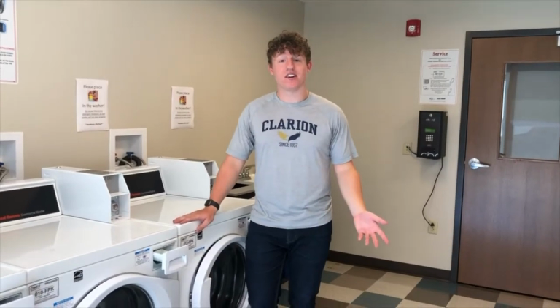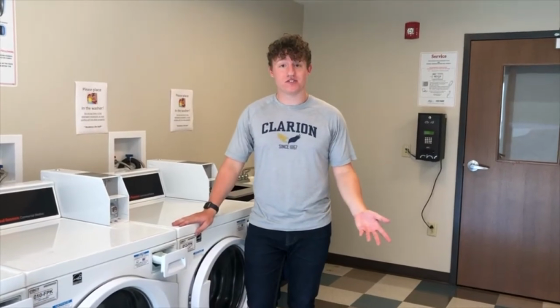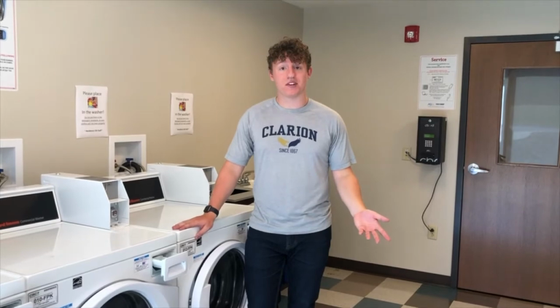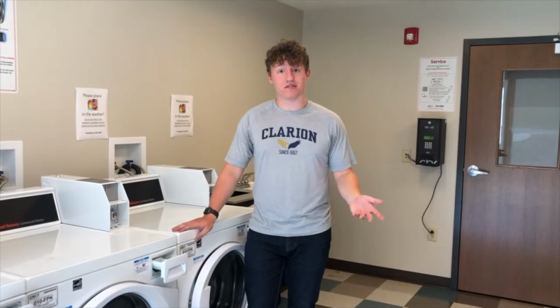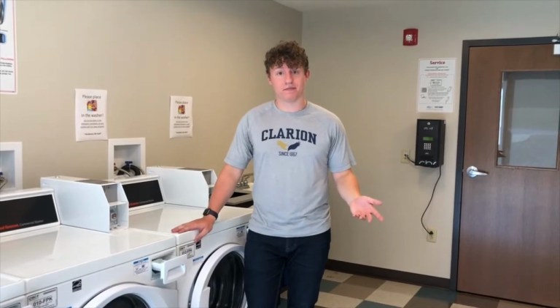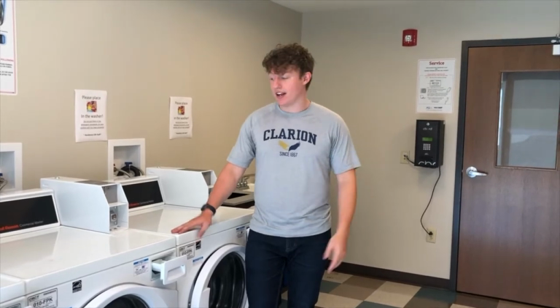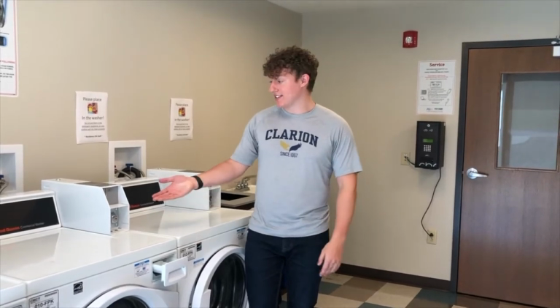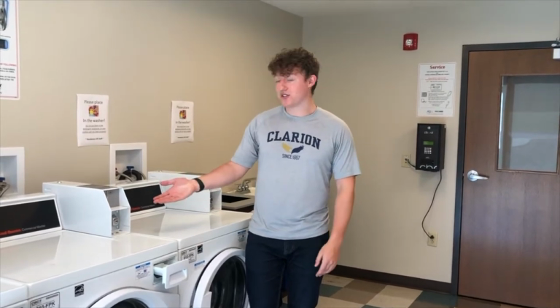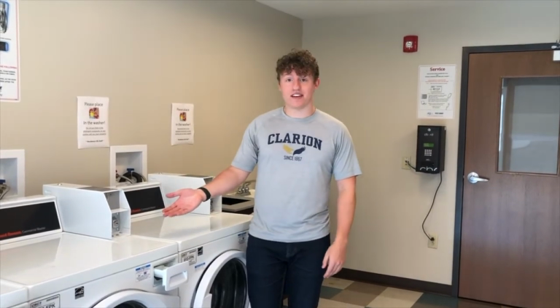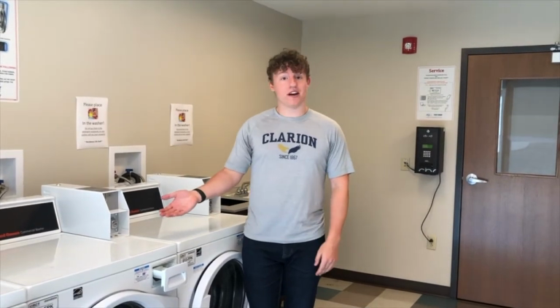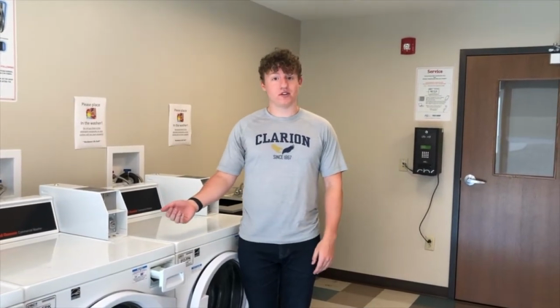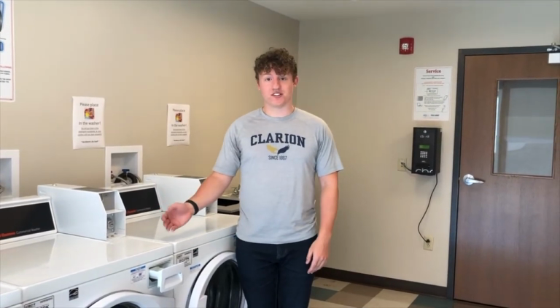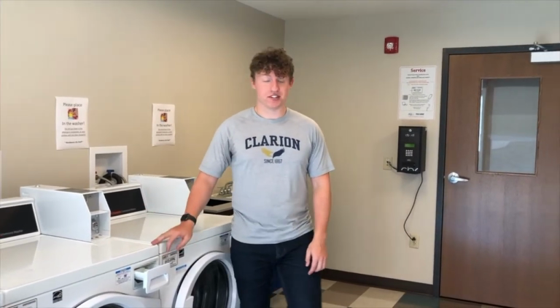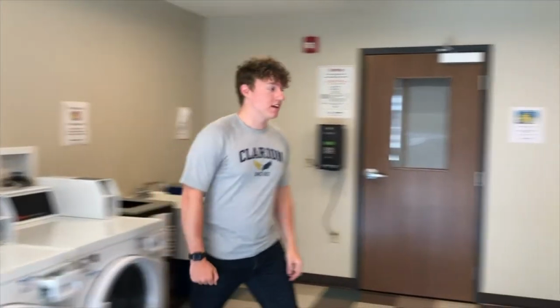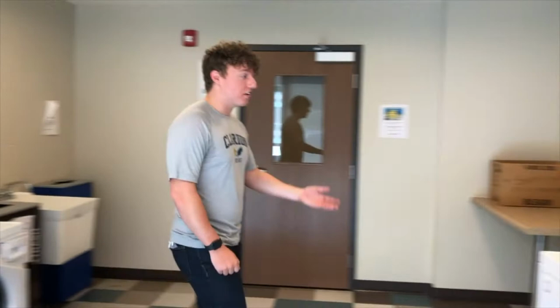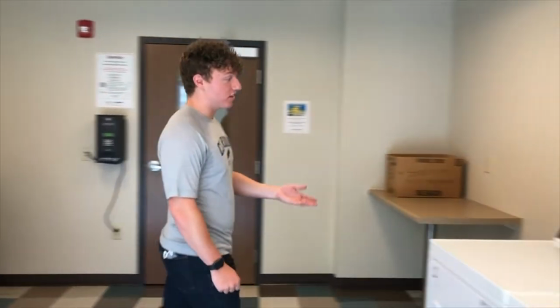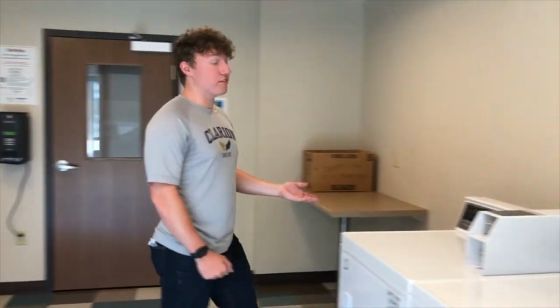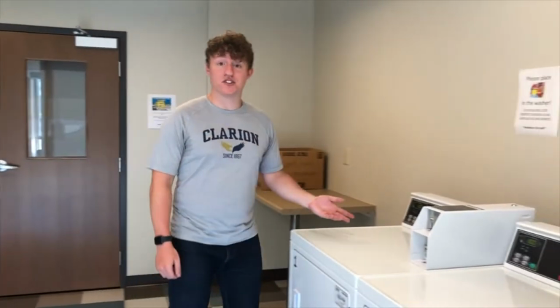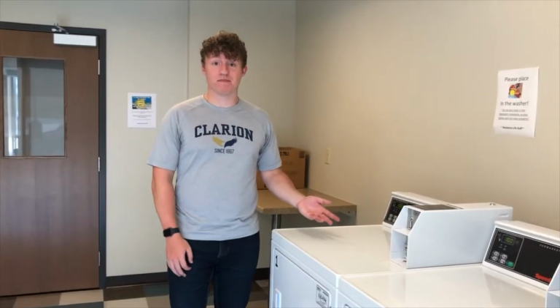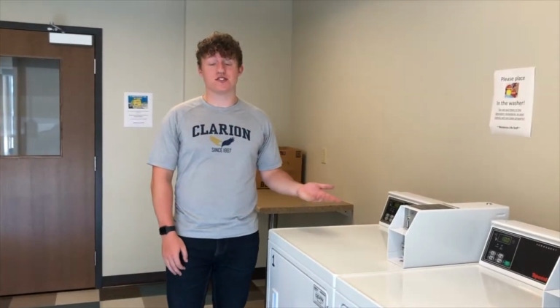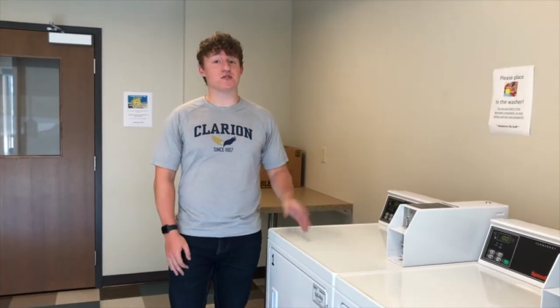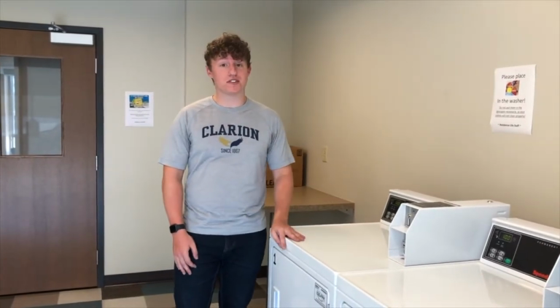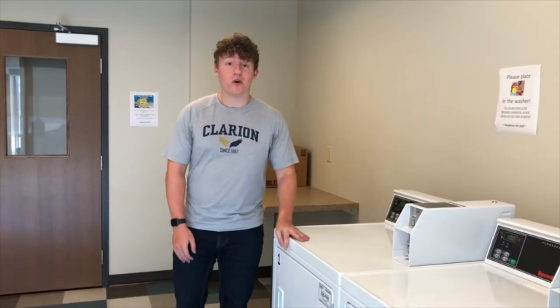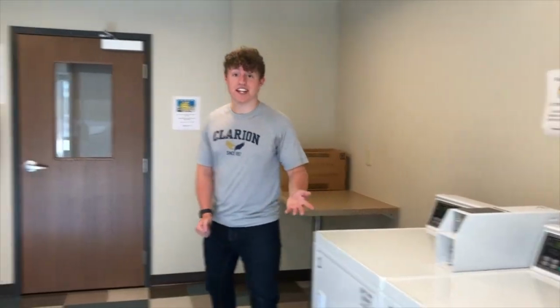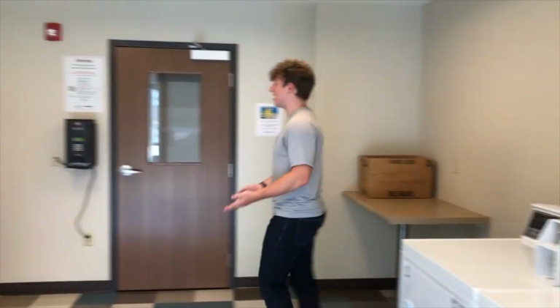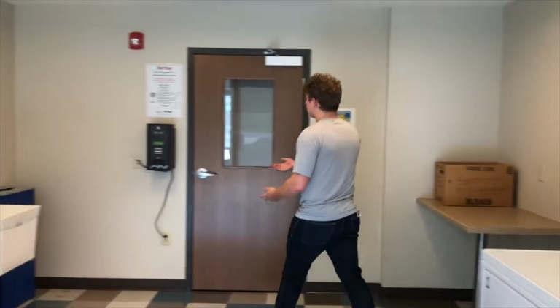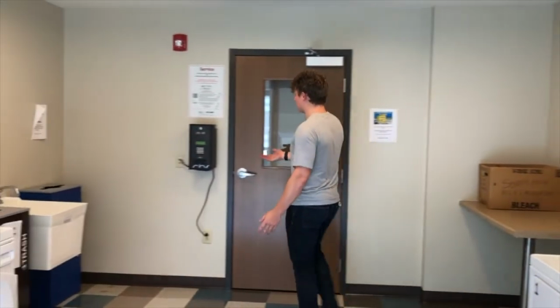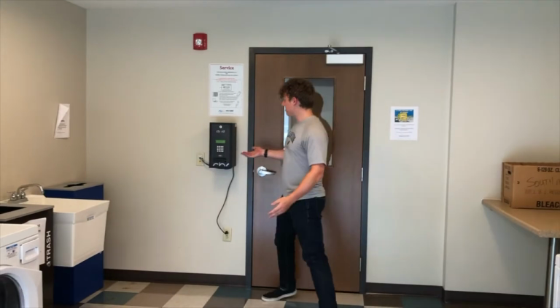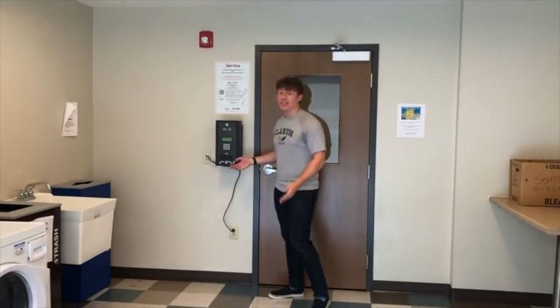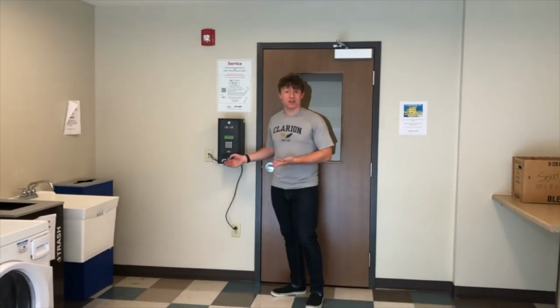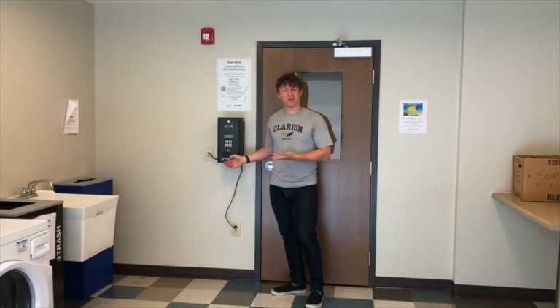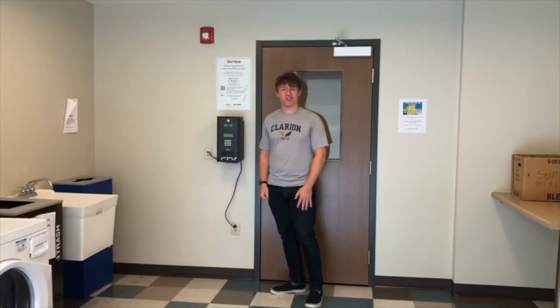In the Suites on Main, there are laundry rooms on every floor. It's $1.25 for every load of the washing machine, or a dollar for every load of the dryer. Students can use quarters, or they can utilize the seaboard swipe, where they can use even dollars to pay for laundry.